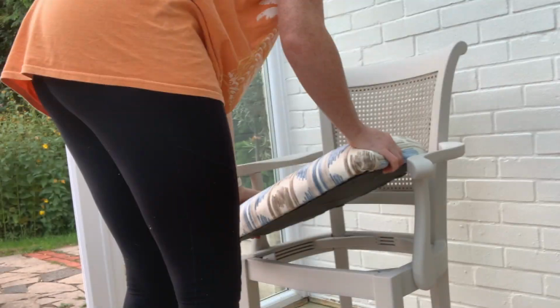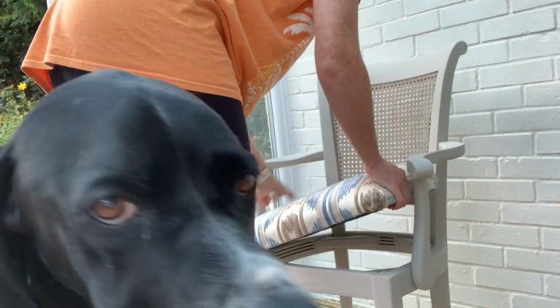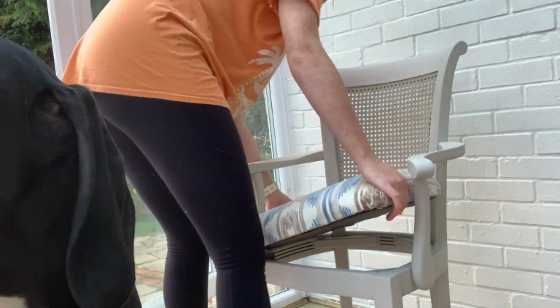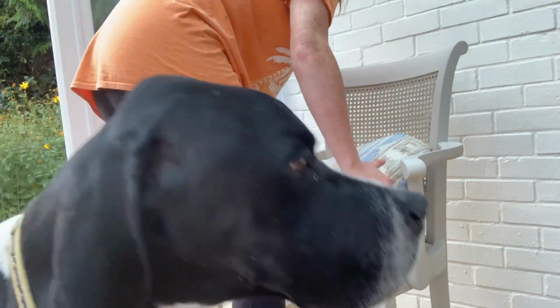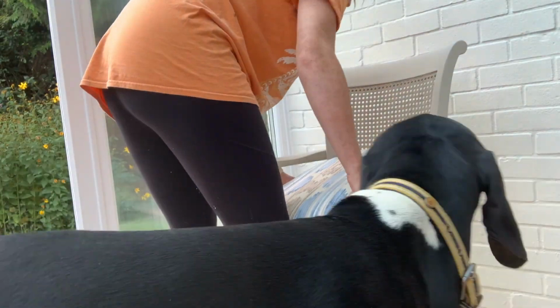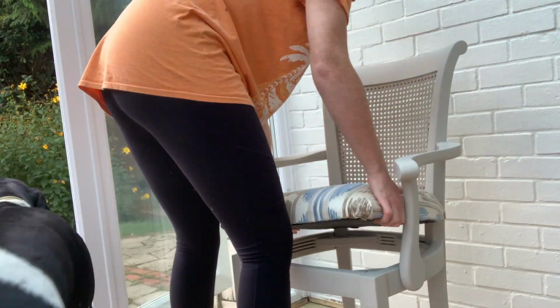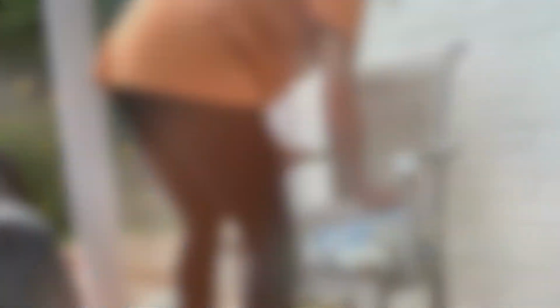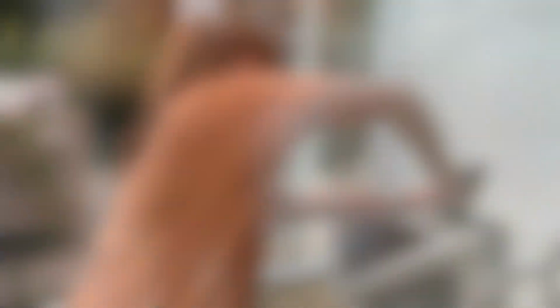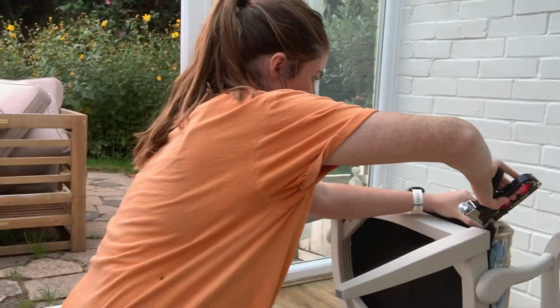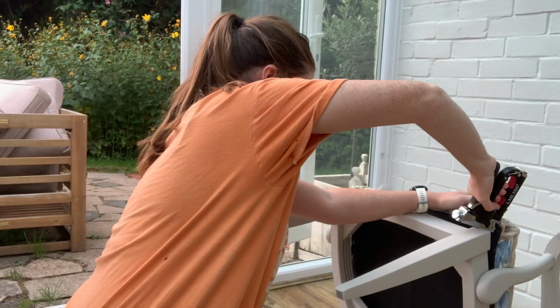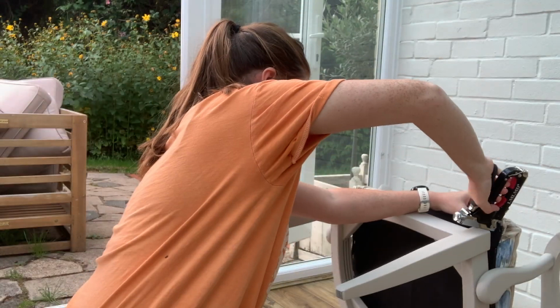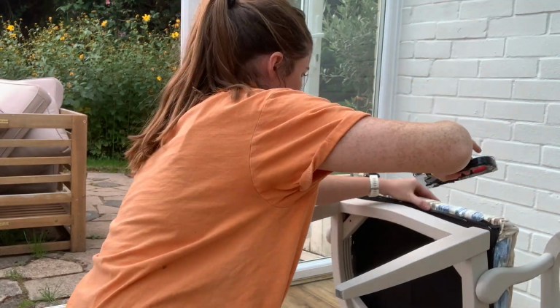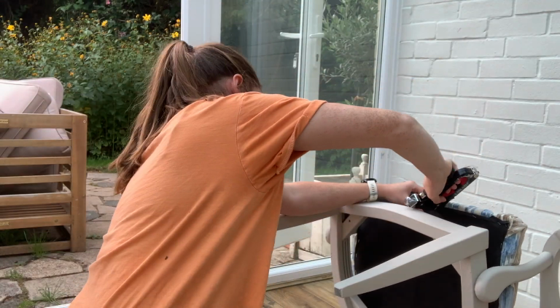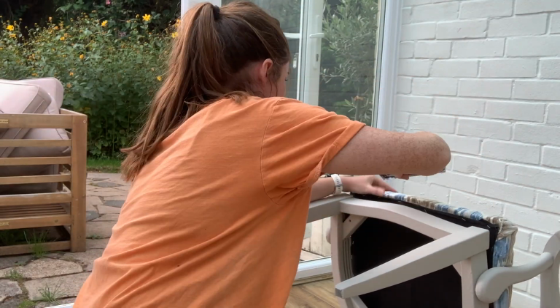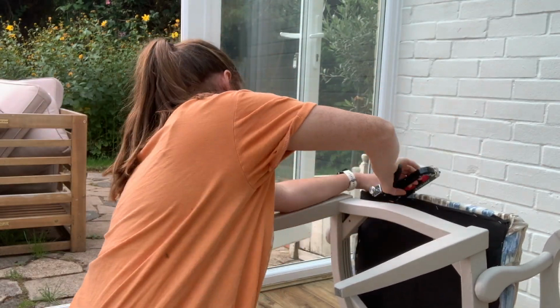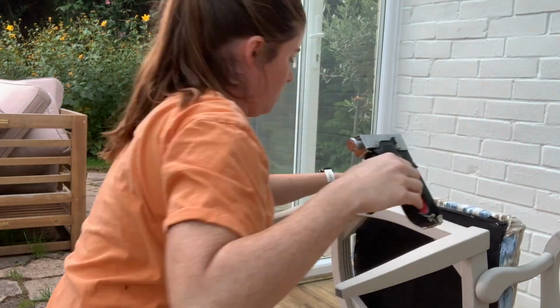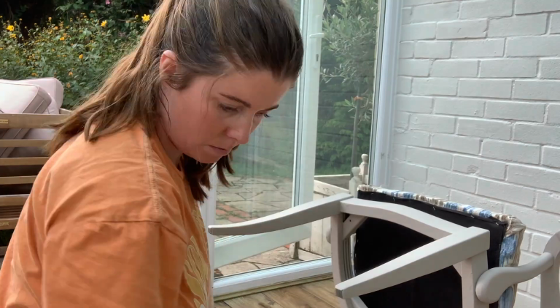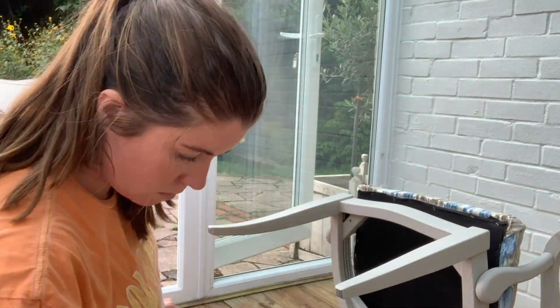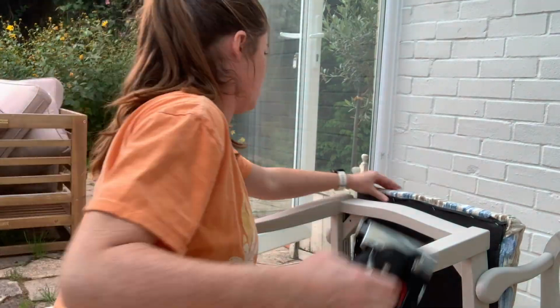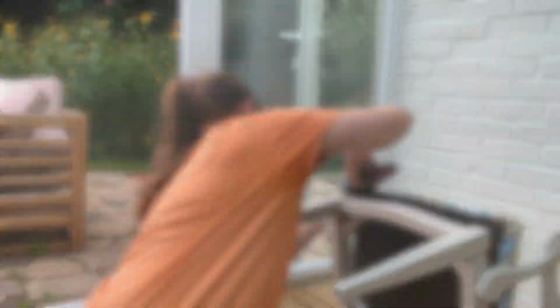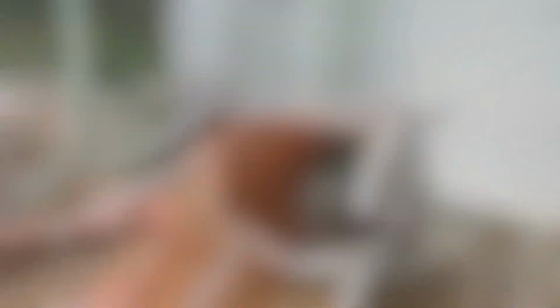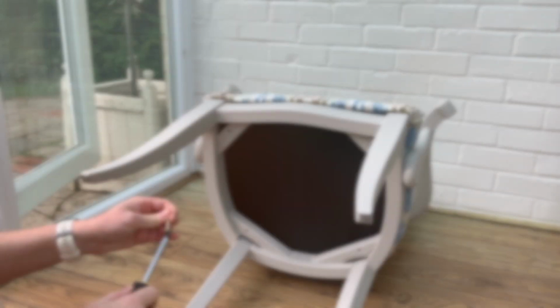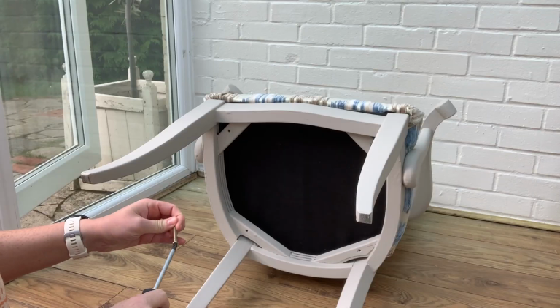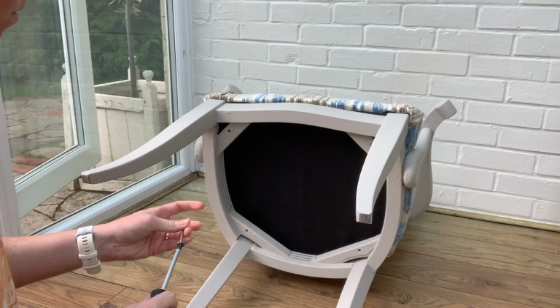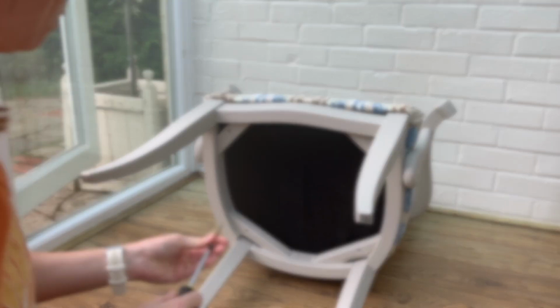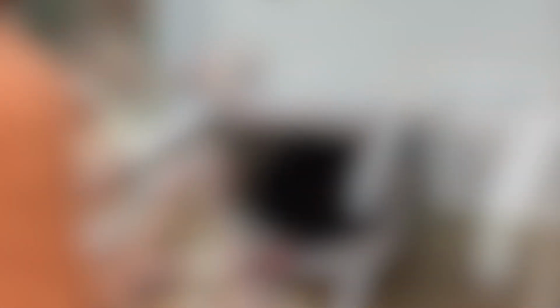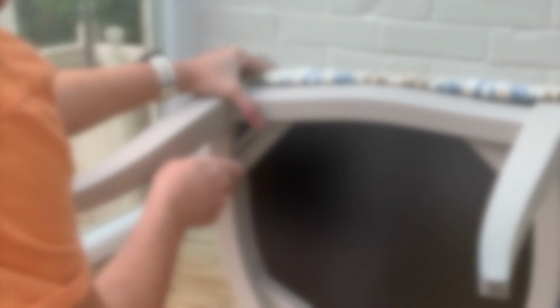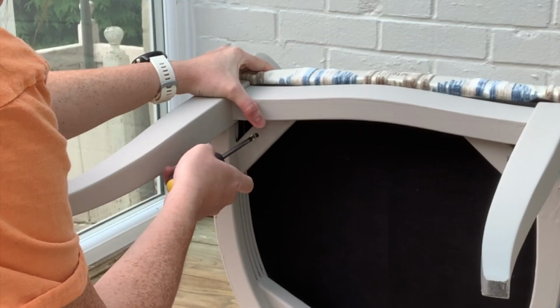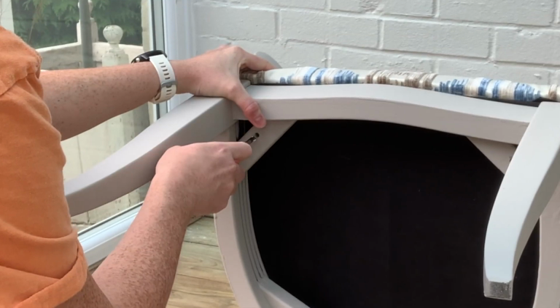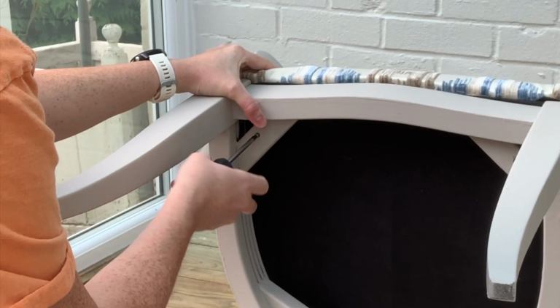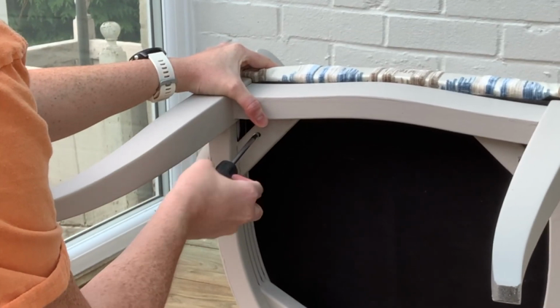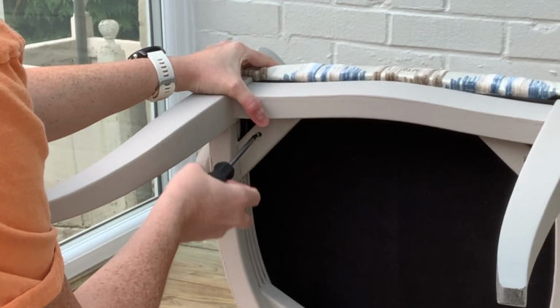I'm replacing the seat and just adjusting the black fabric, as I had it pulled a tiny bit too far forward and I didn't want it poking out the front of the seat.